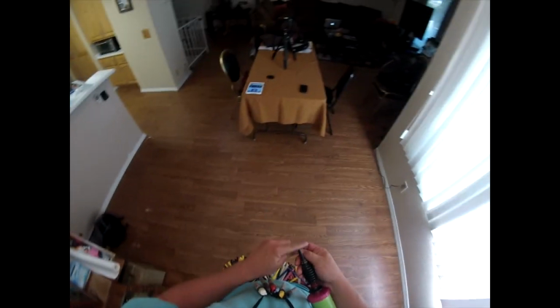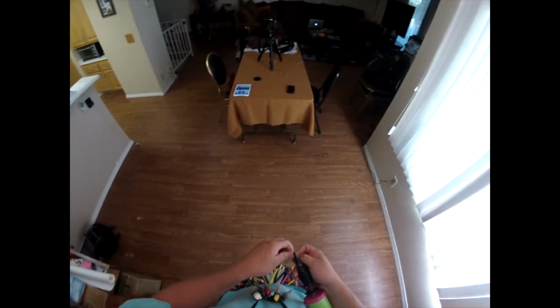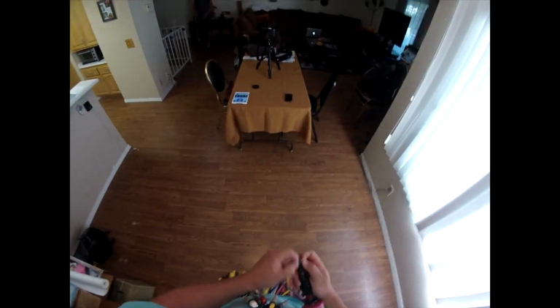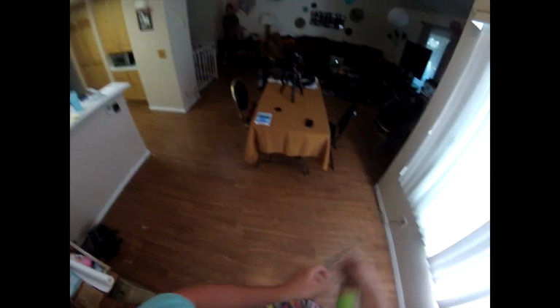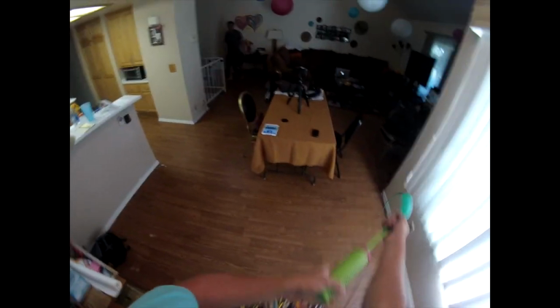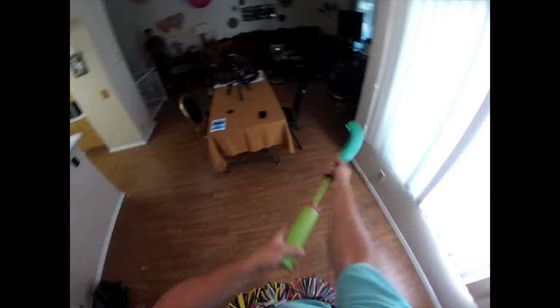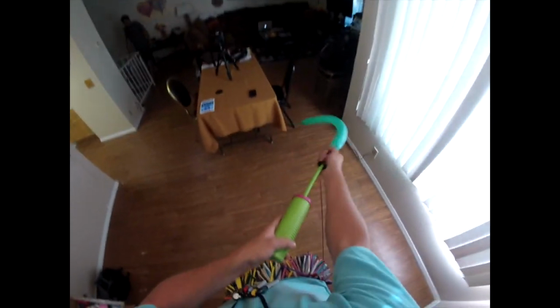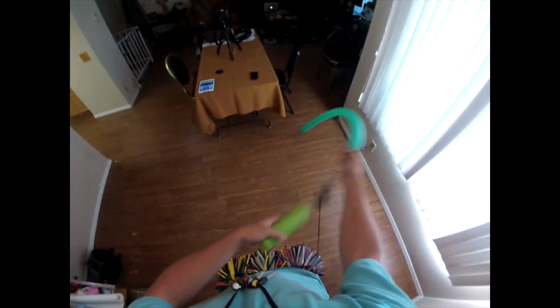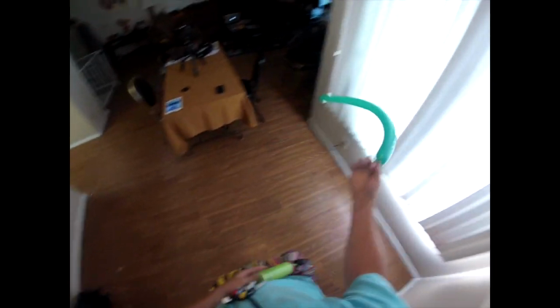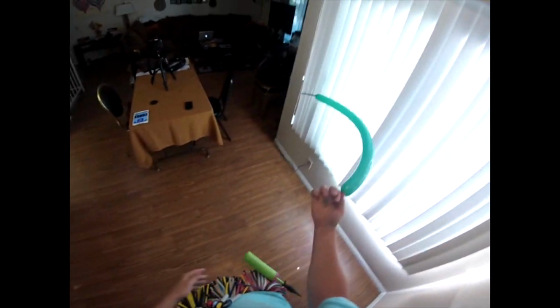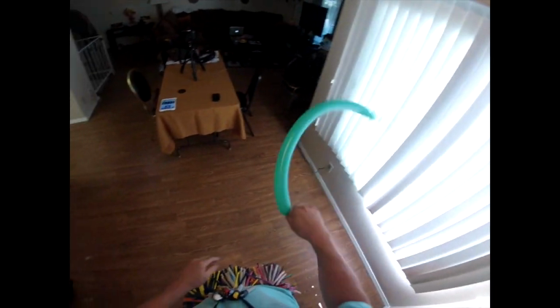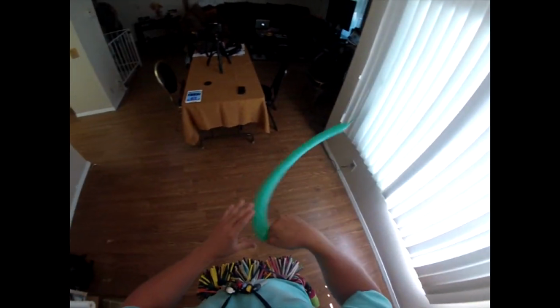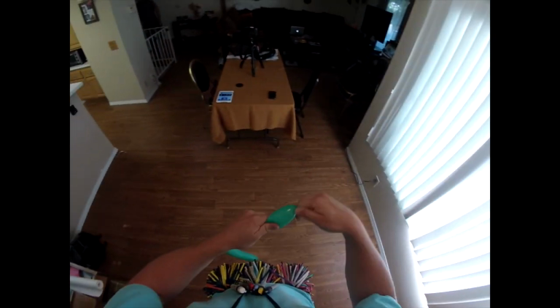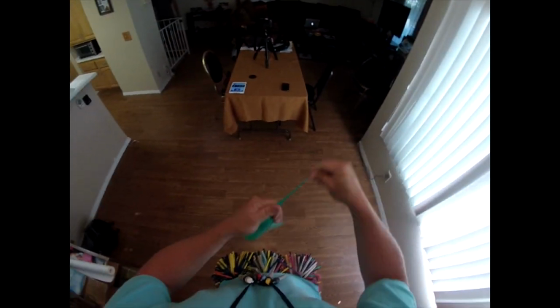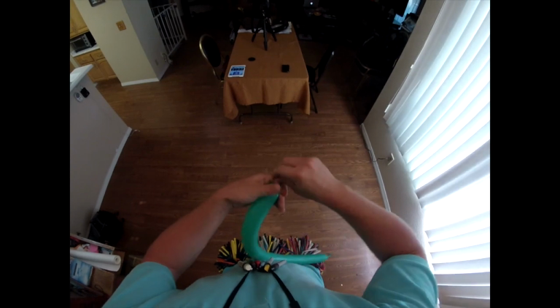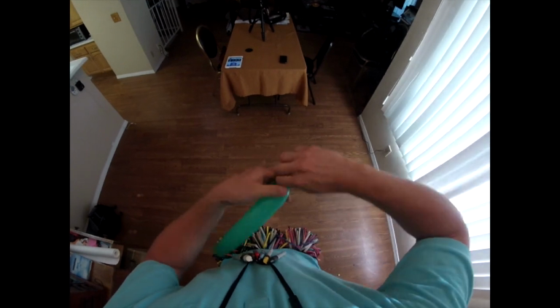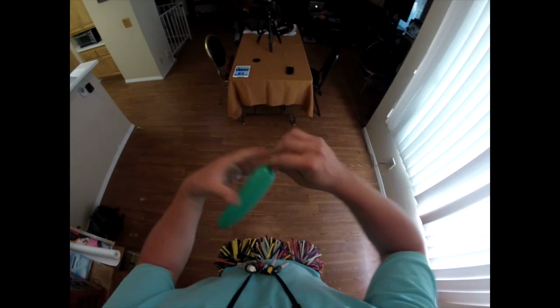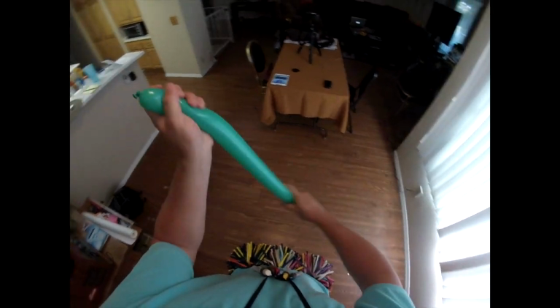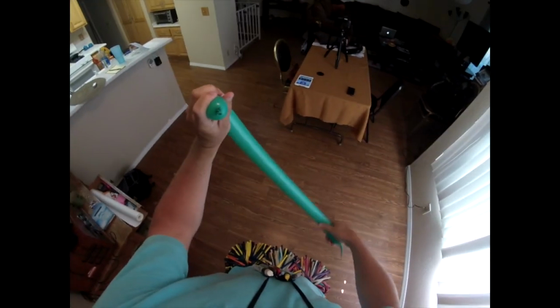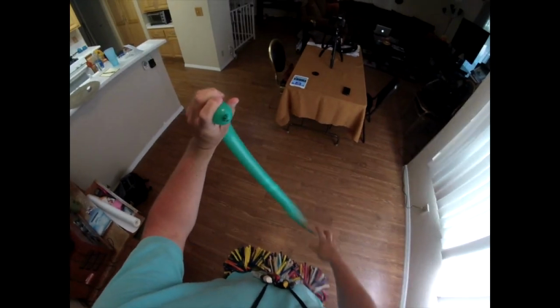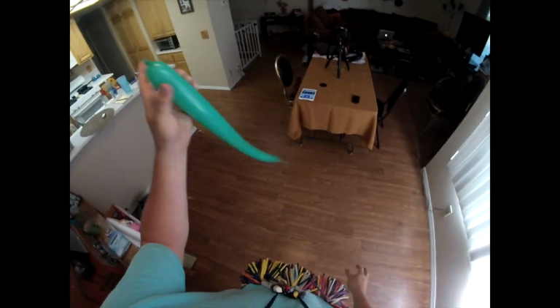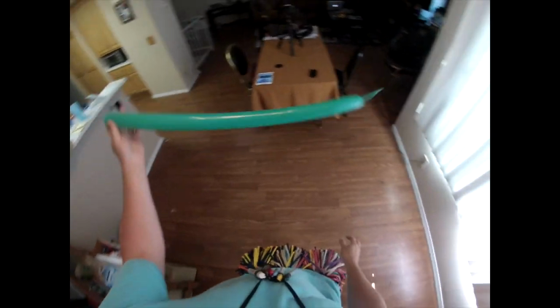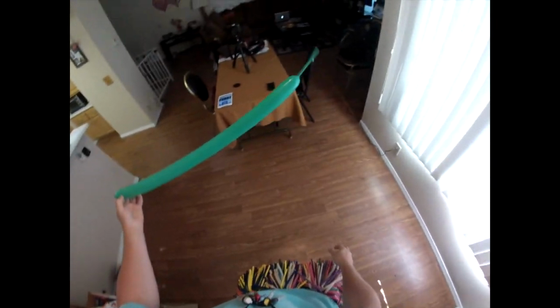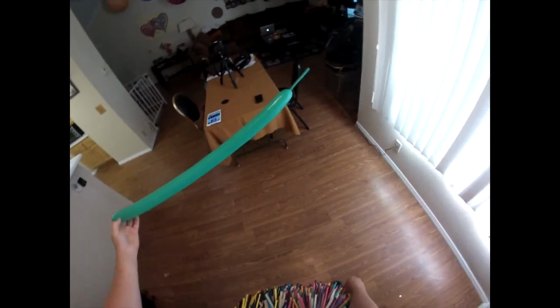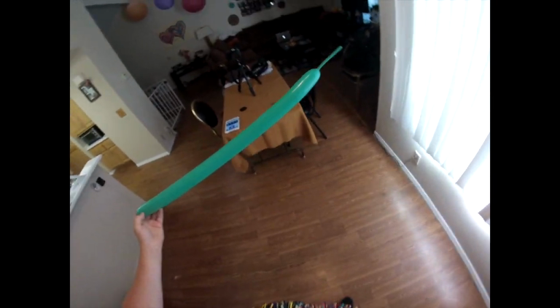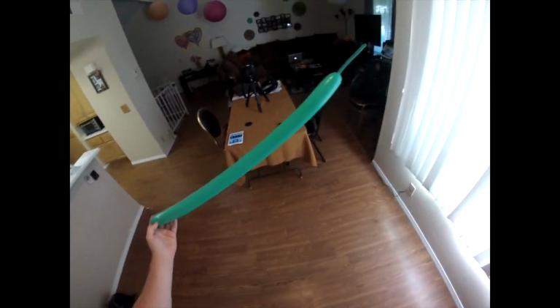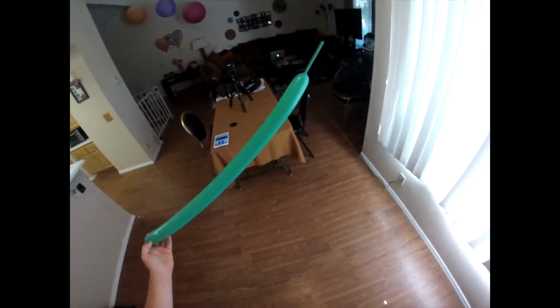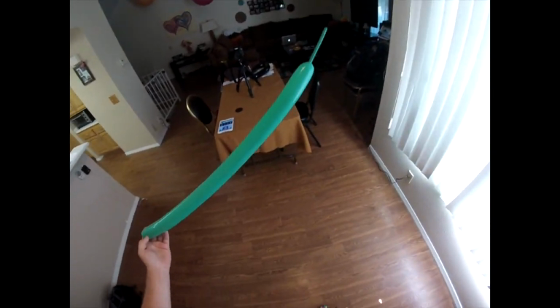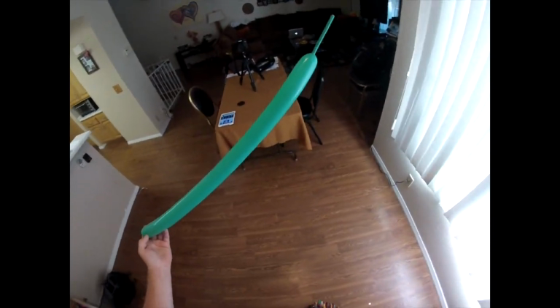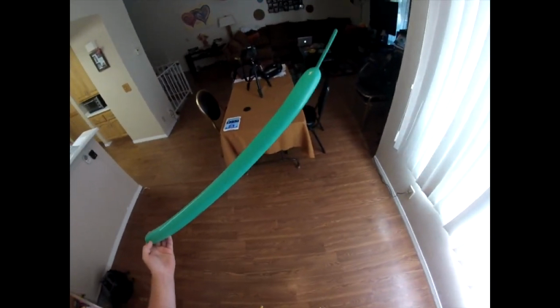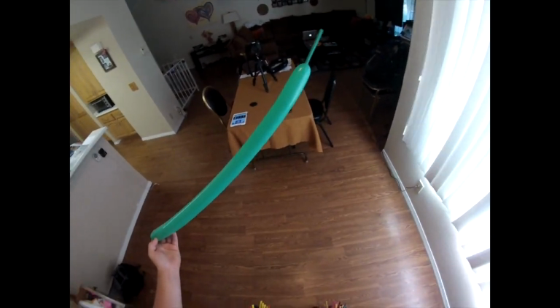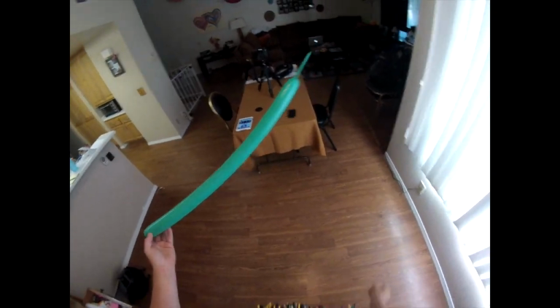I'm going to start off with one green and blow it up about three quarters — halfway three quarters, maybe six pumps.